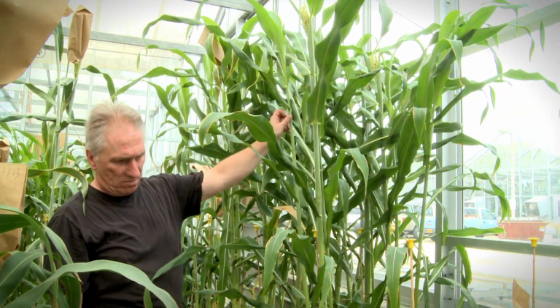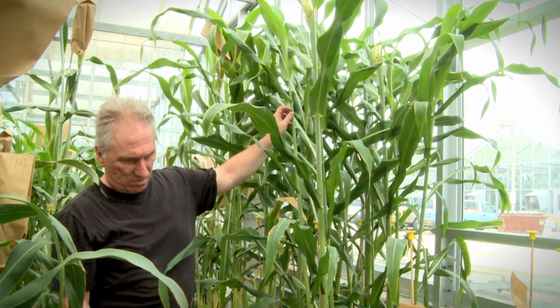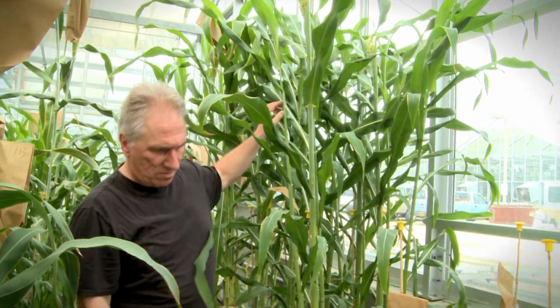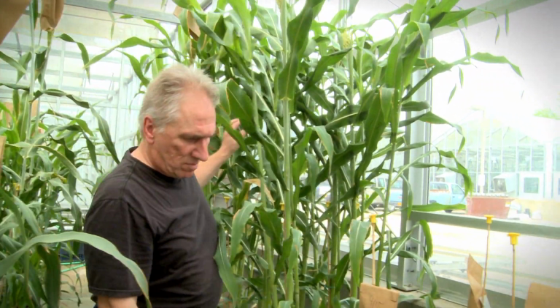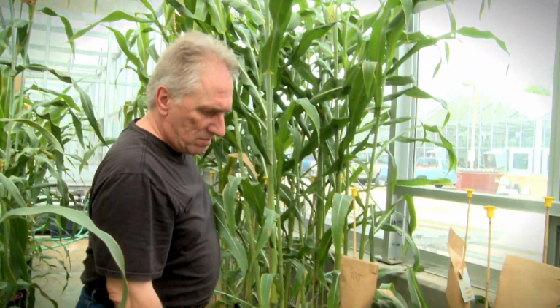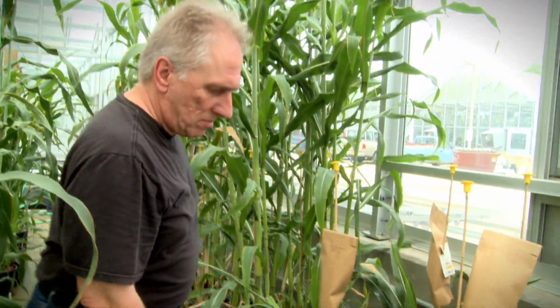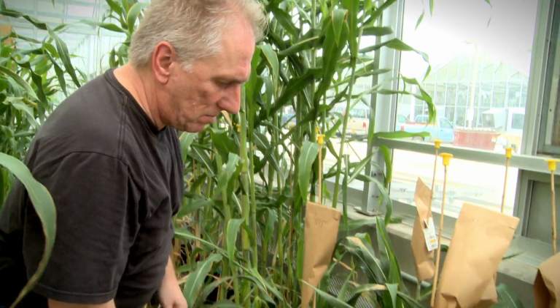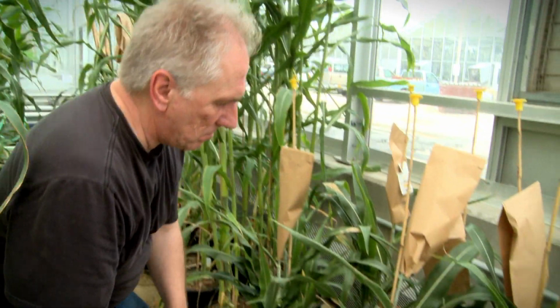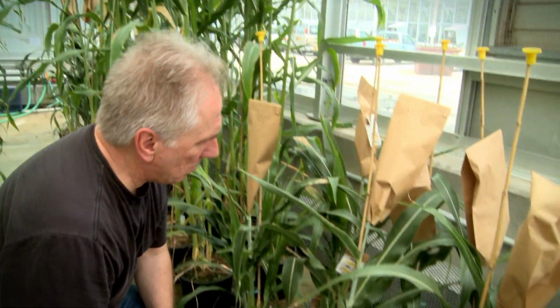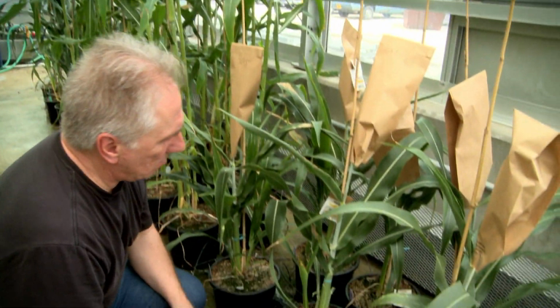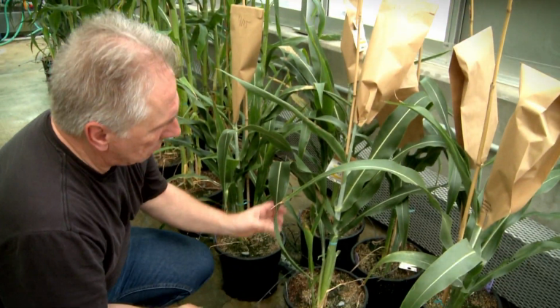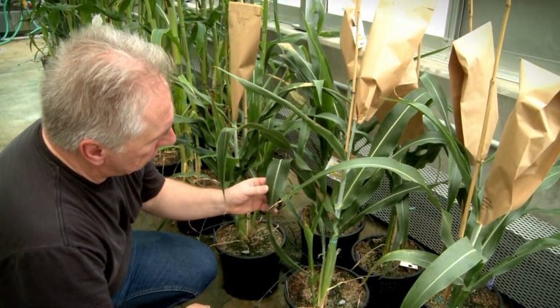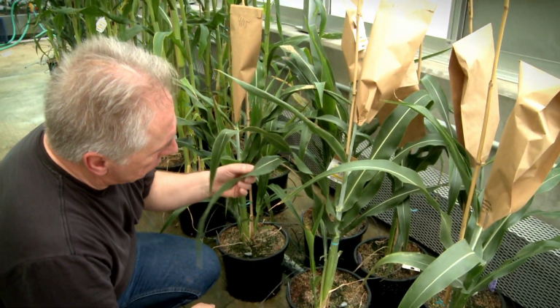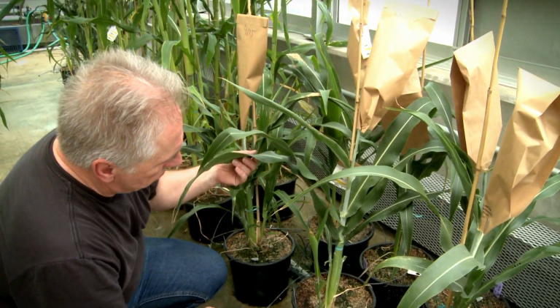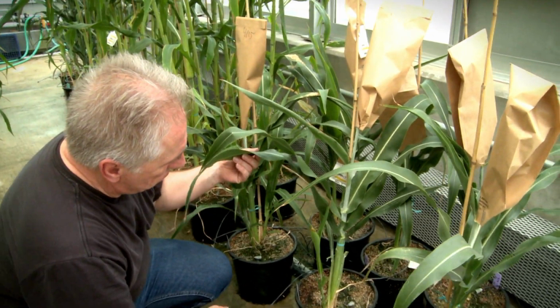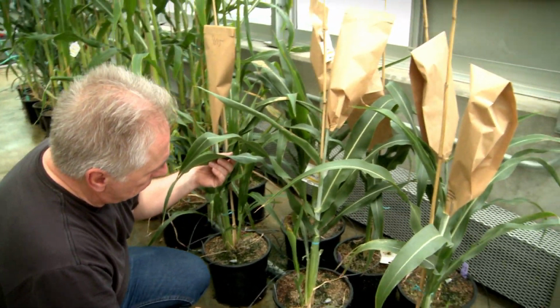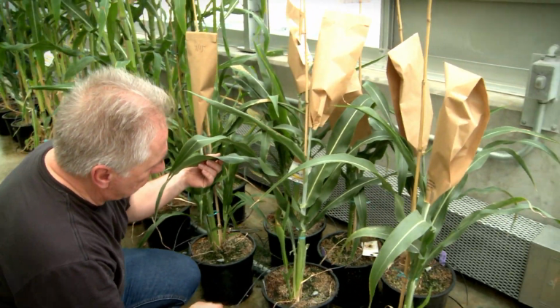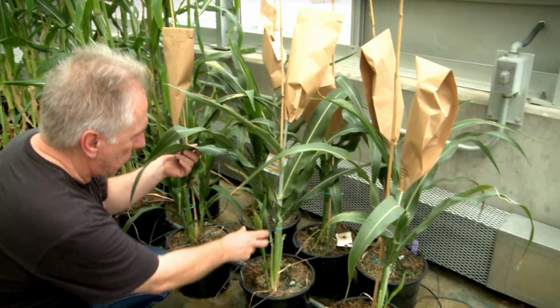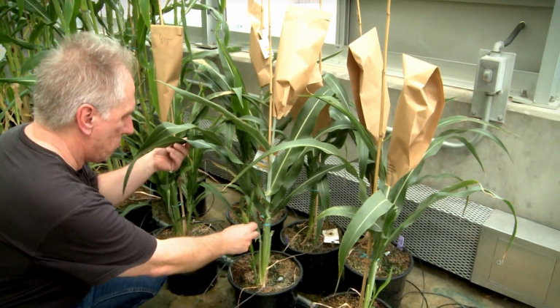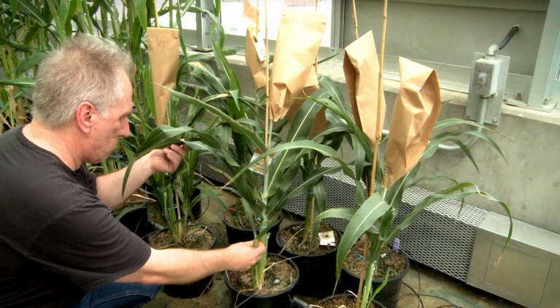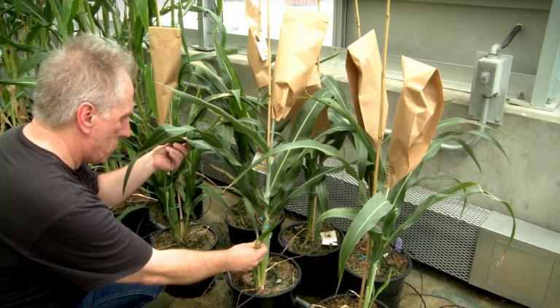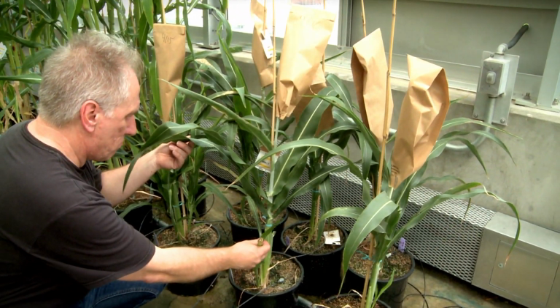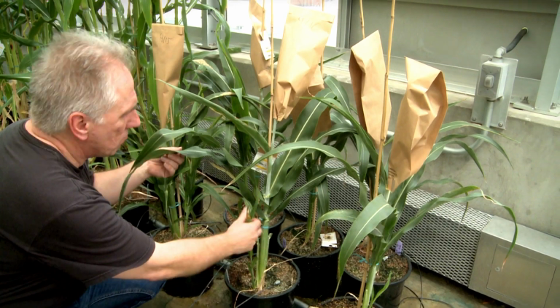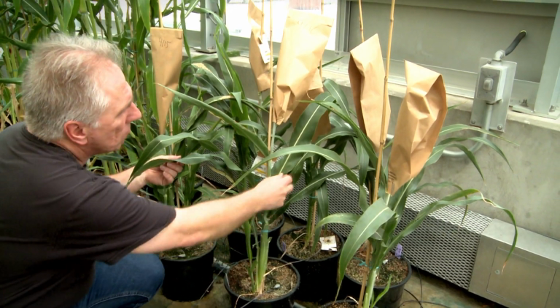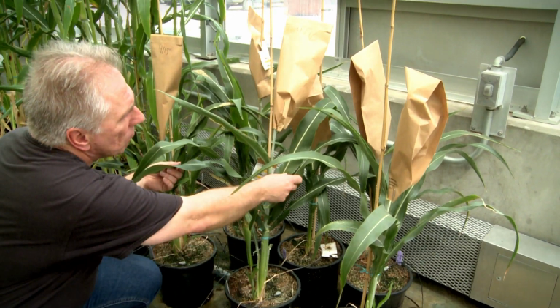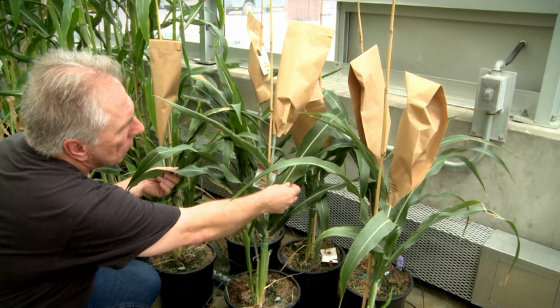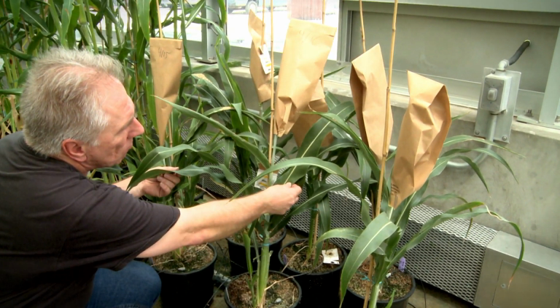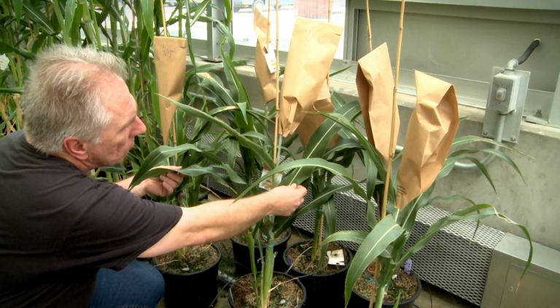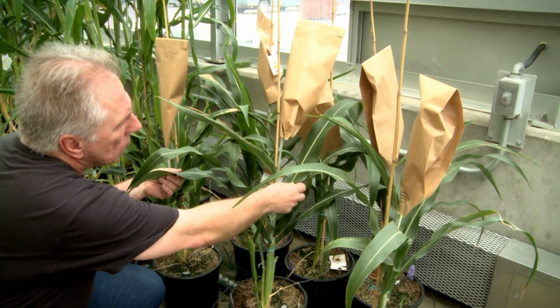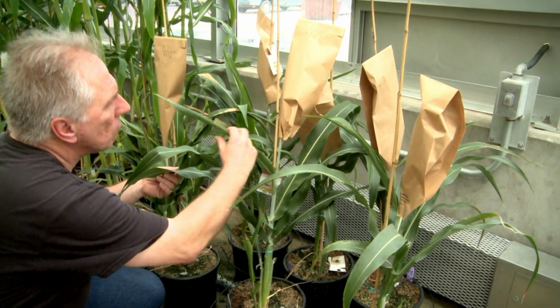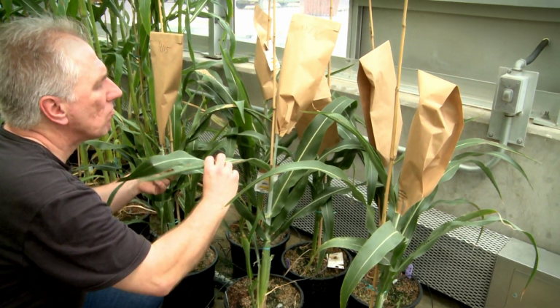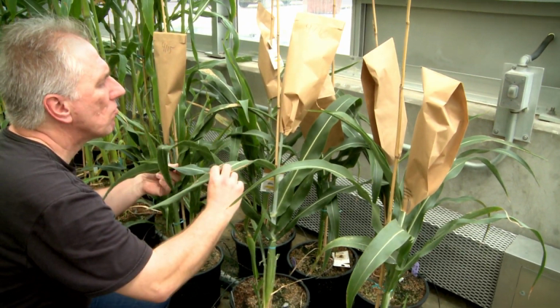By knocking out steroids in corn, Schultz found the plants became smaller and feminized. Those feminized plants developed more kernels where pollen would normally grow.